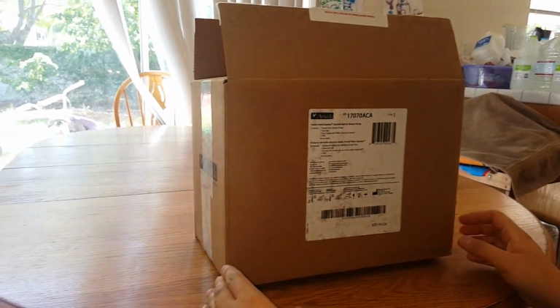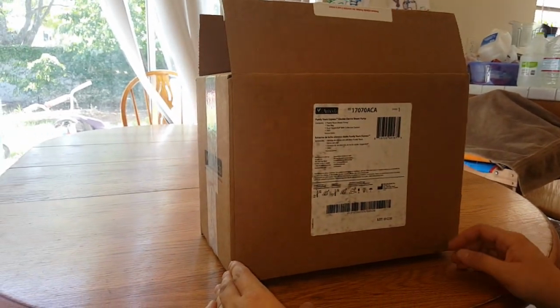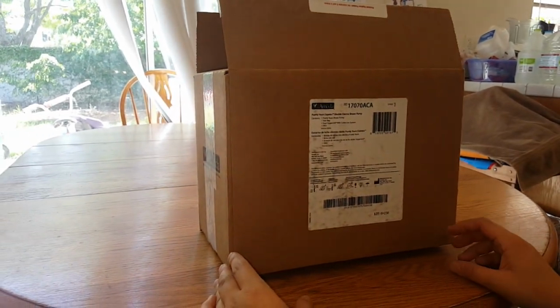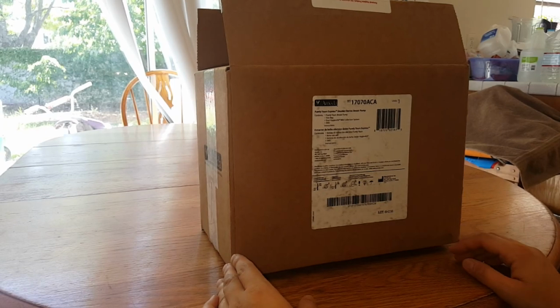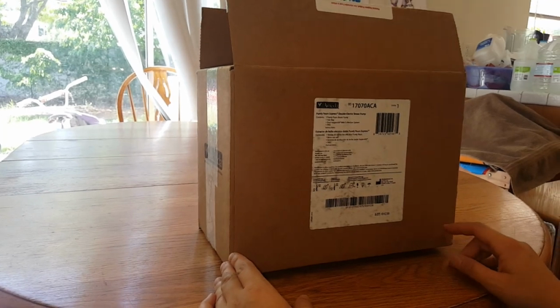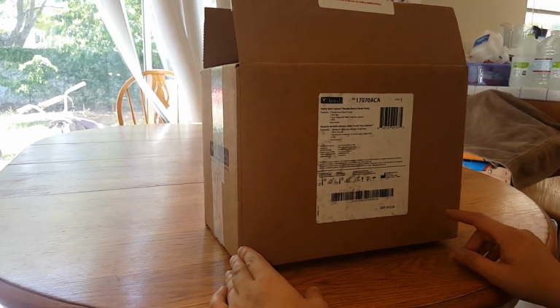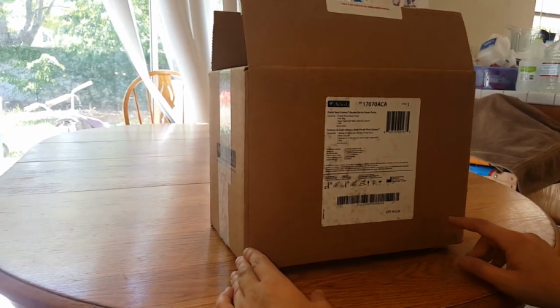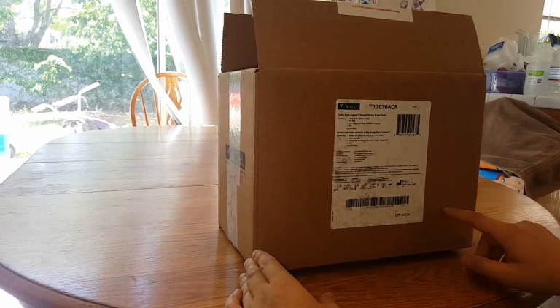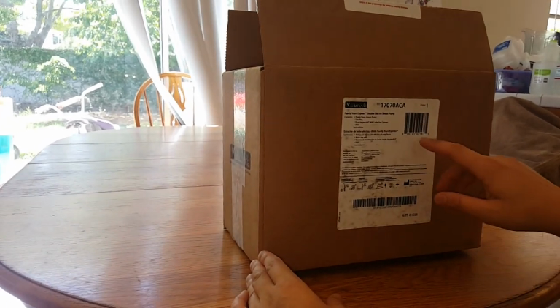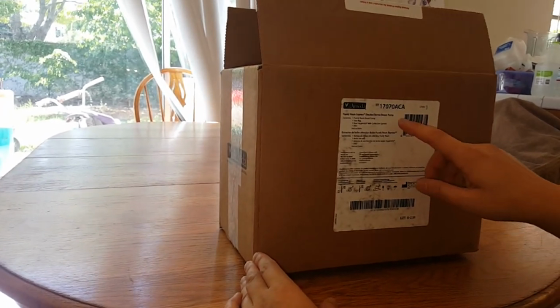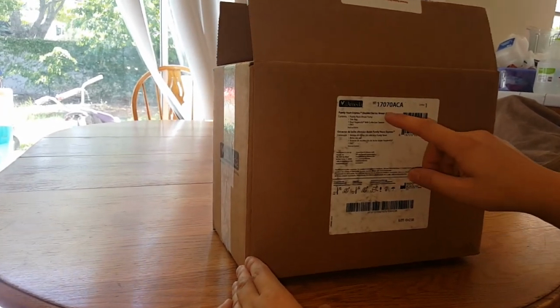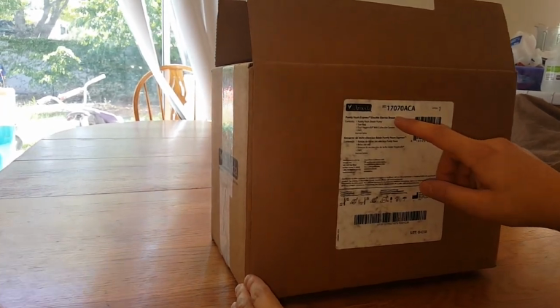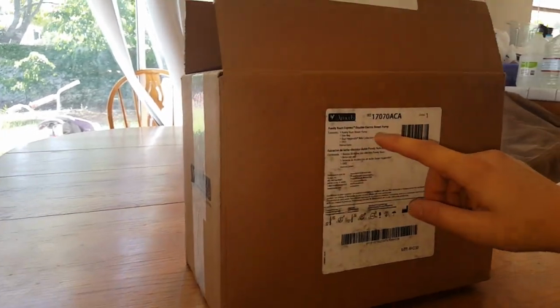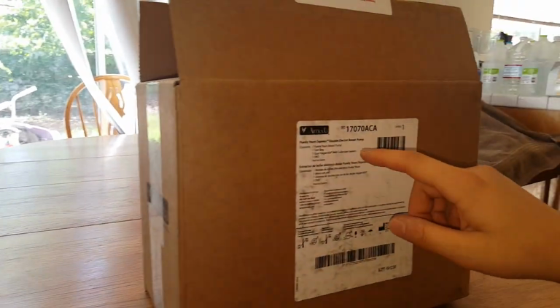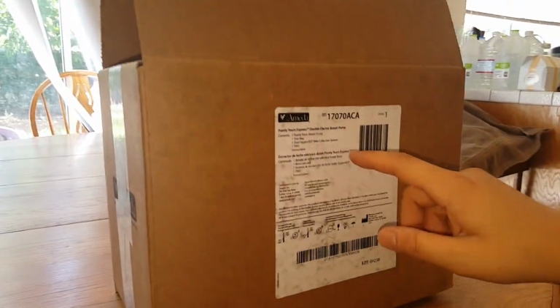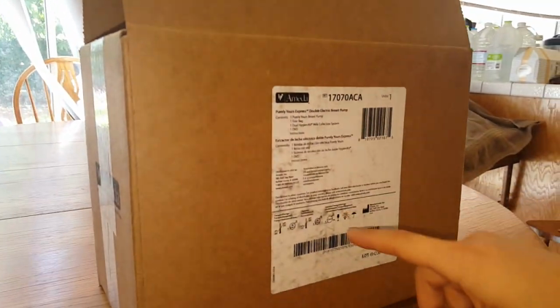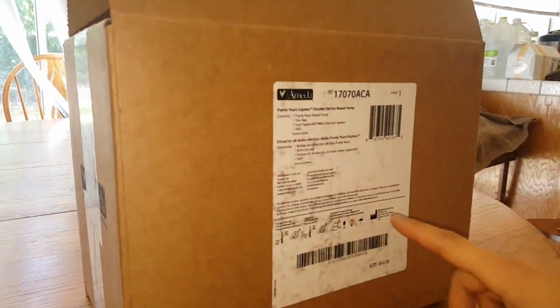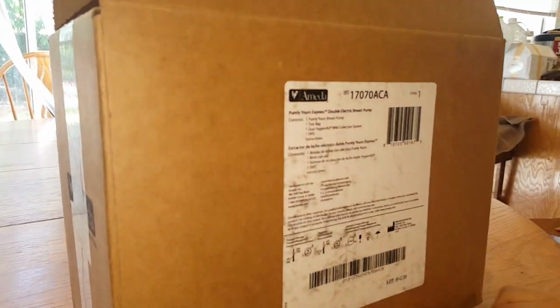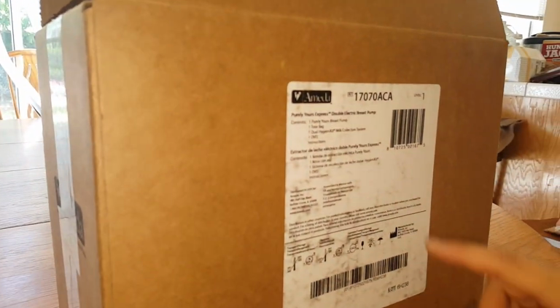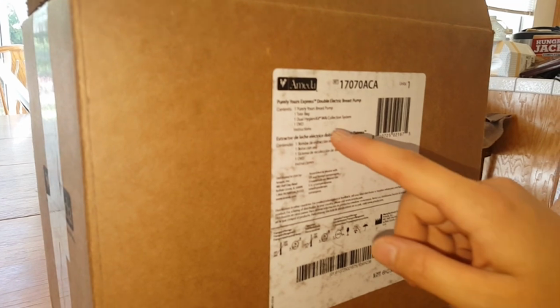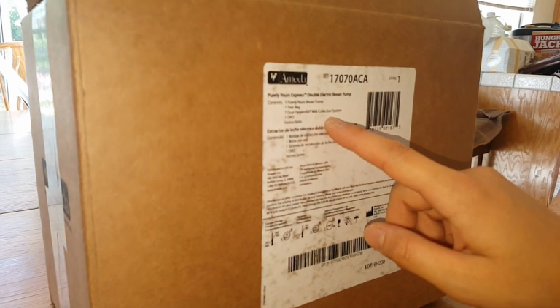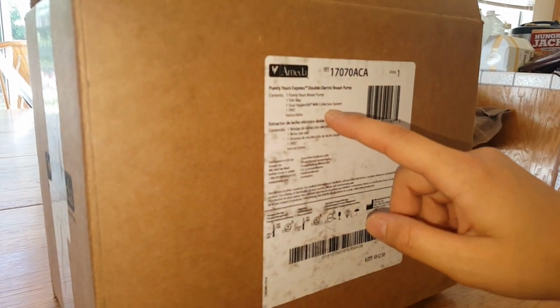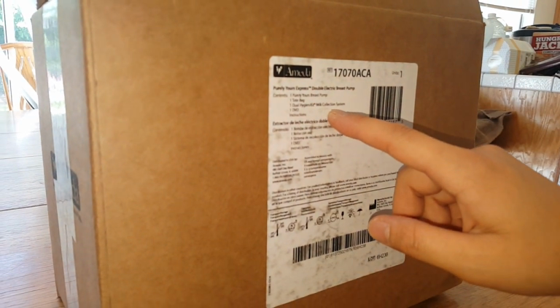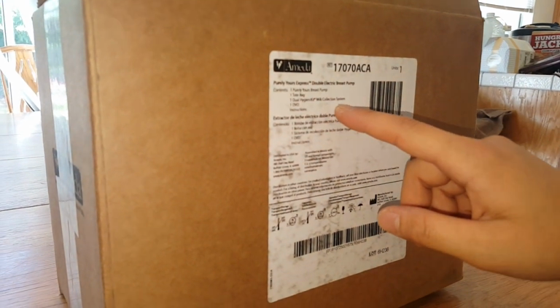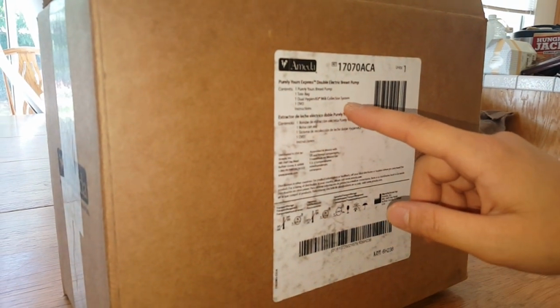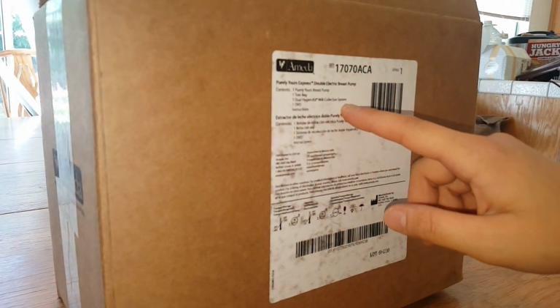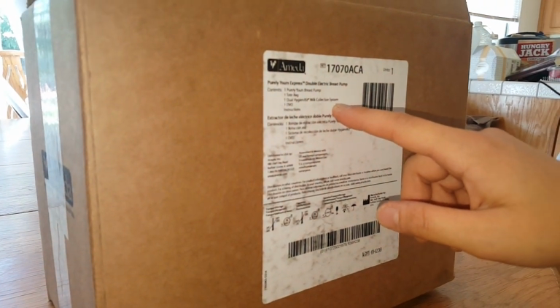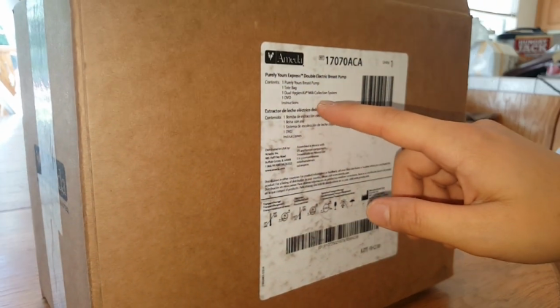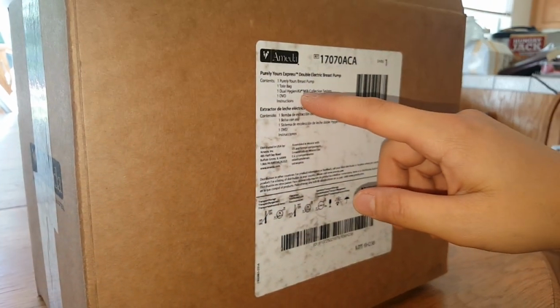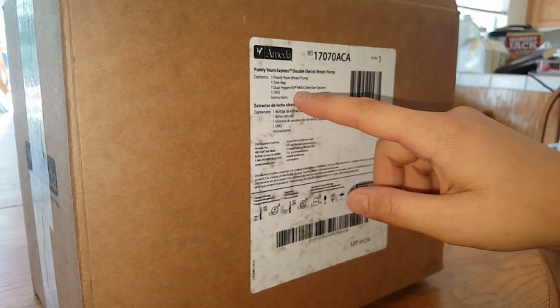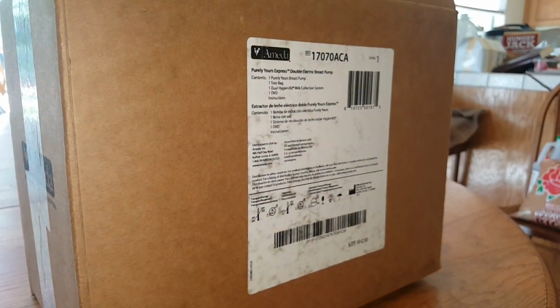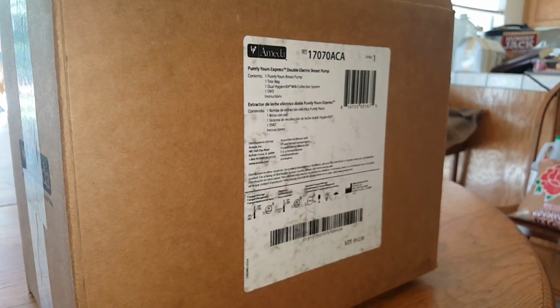Here are the contents. We have one Purely Yours Breast Pump, a tote bag, a dual hygienic kit, a milk collection system, and a DVD for instructions.